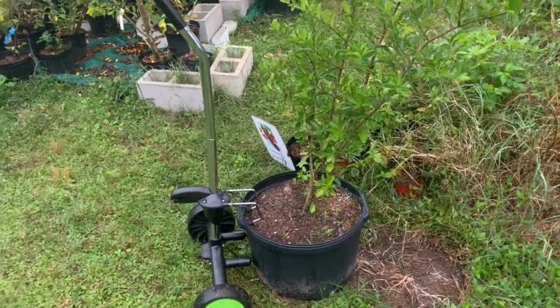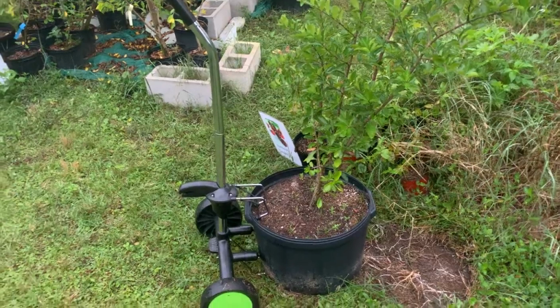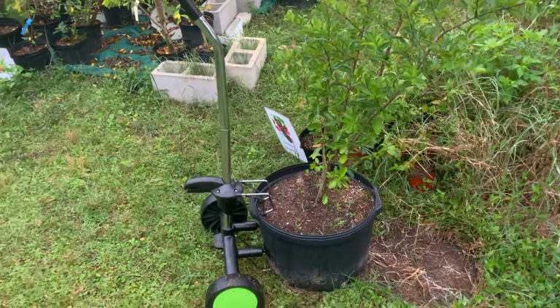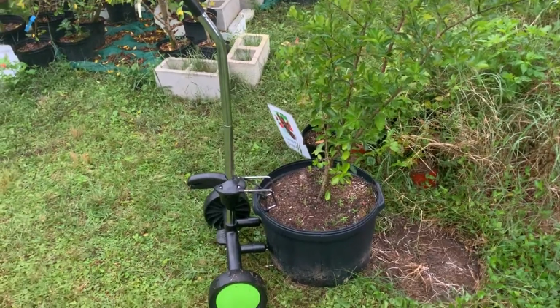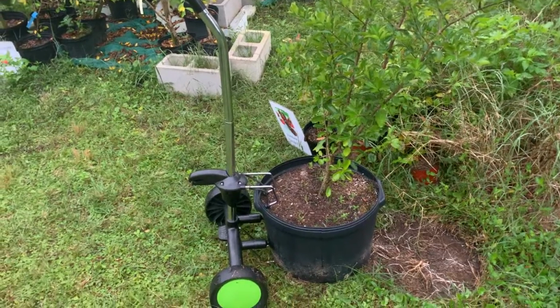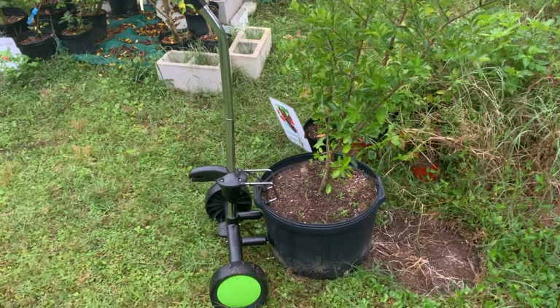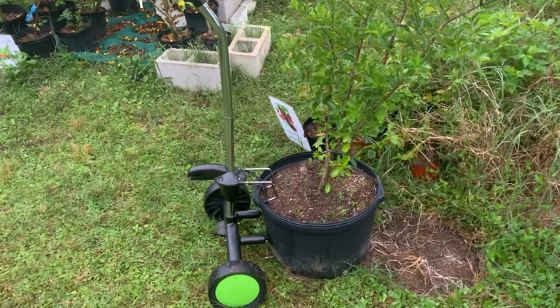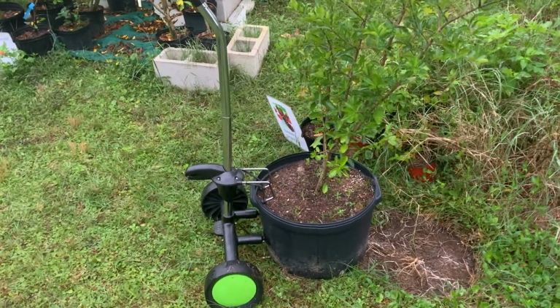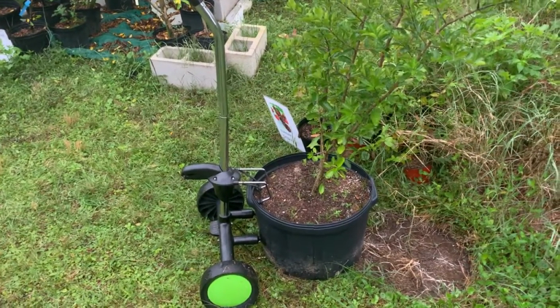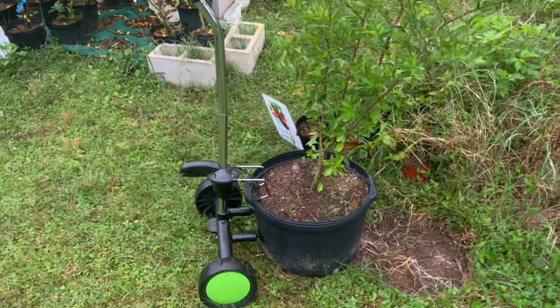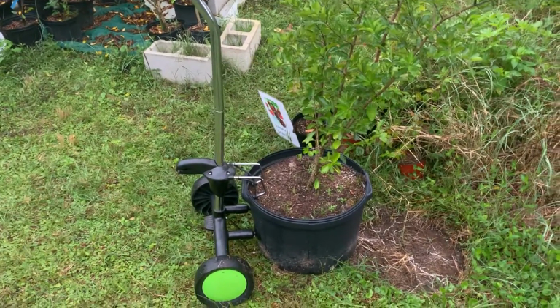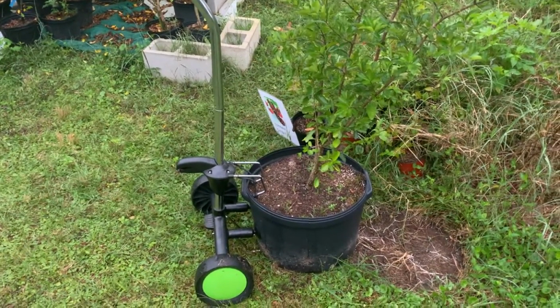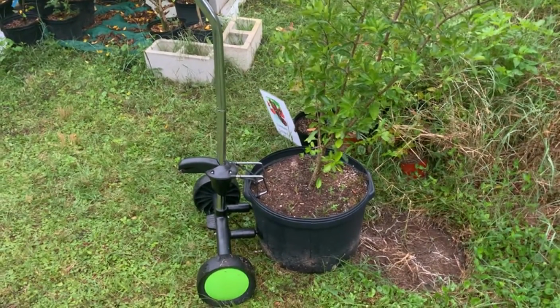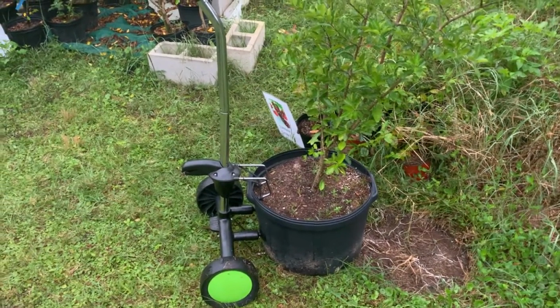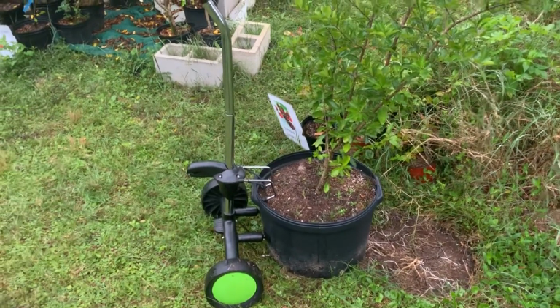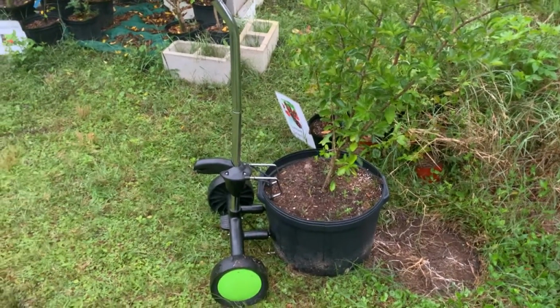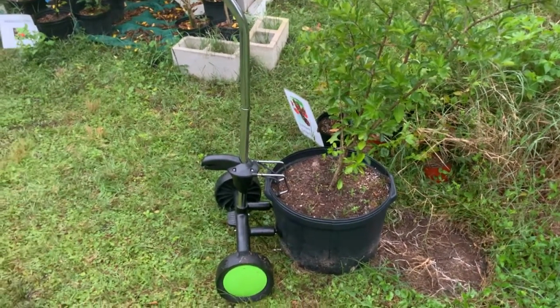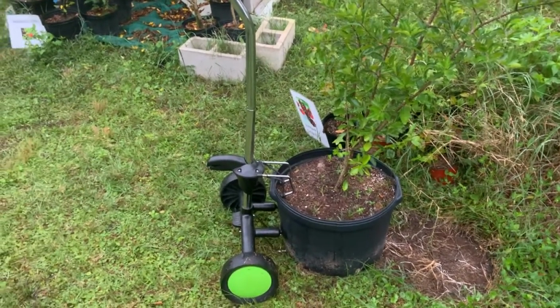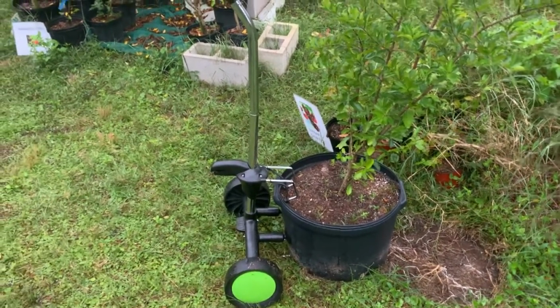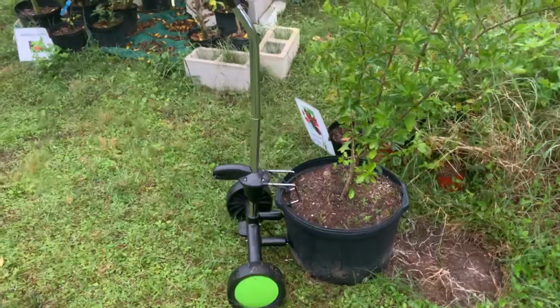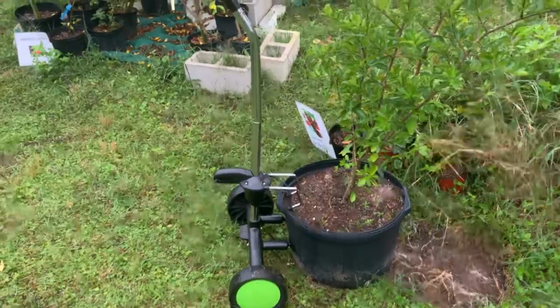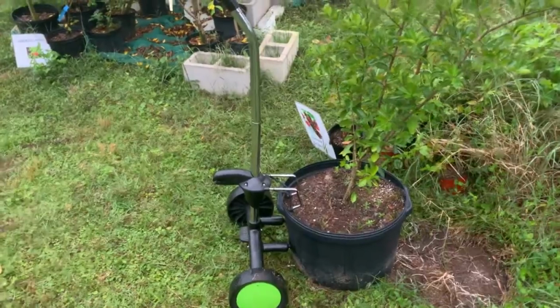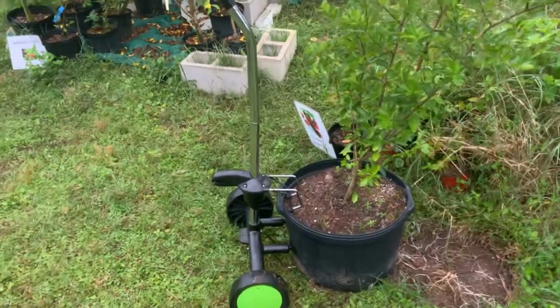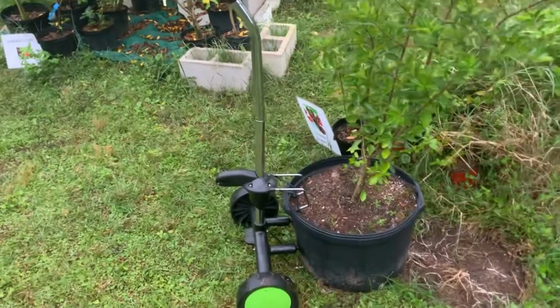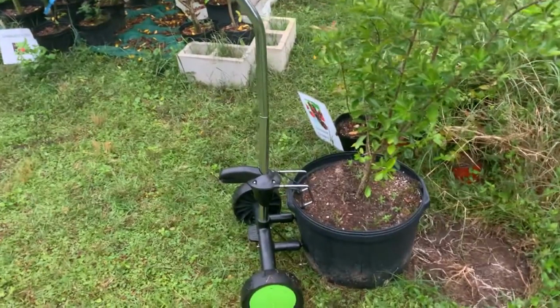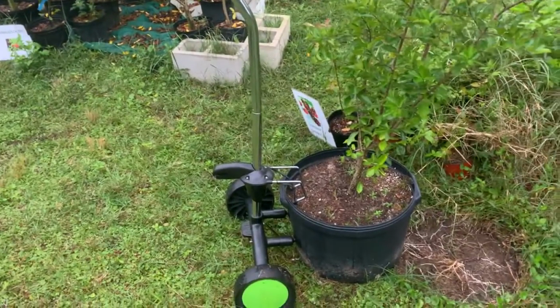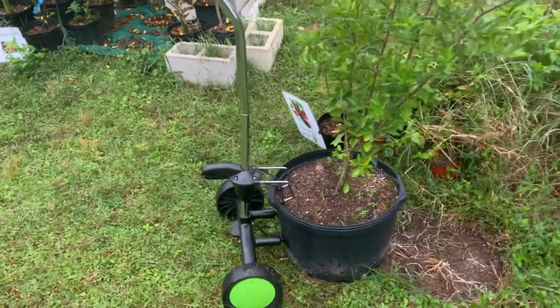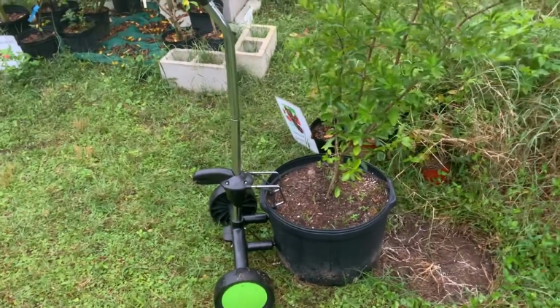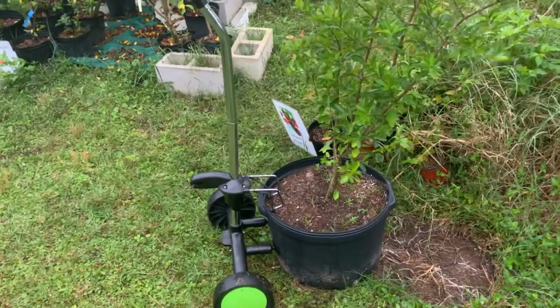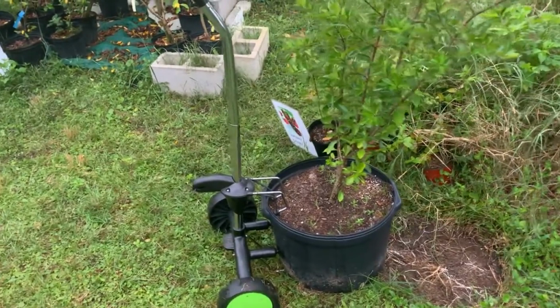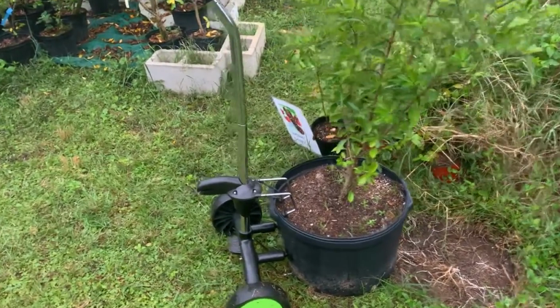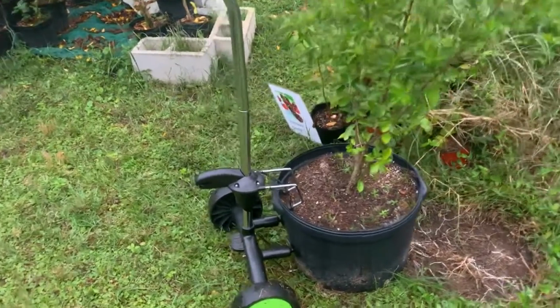Hello Fruit Lovers, I've got a nifty little present here from my wife for Christmas. It's a Sharper Image product and it's for moving heavy pots around.